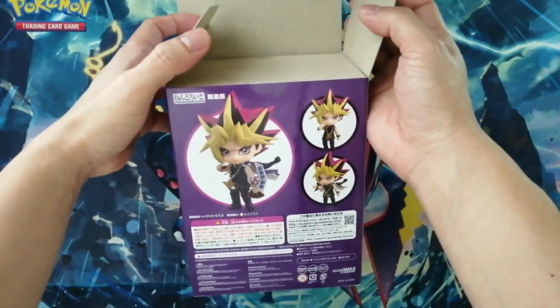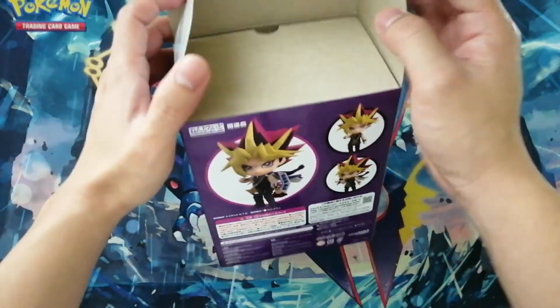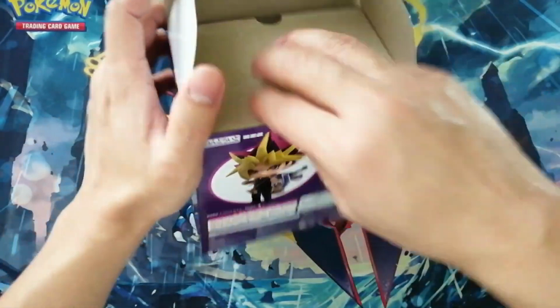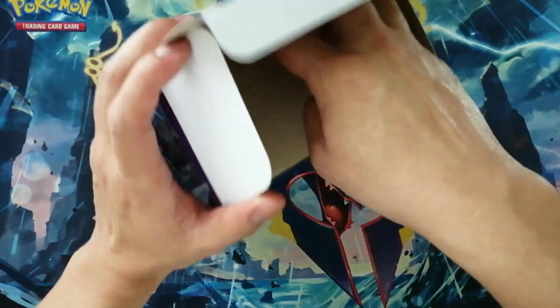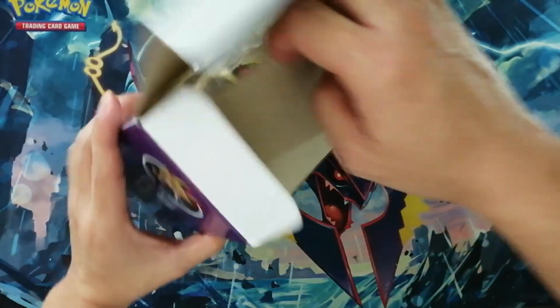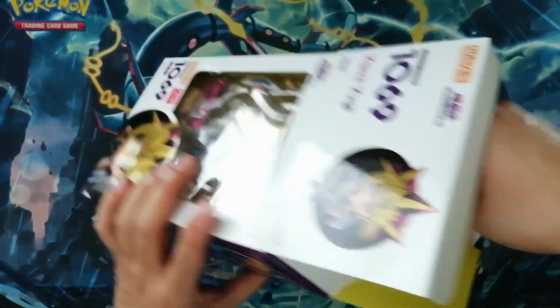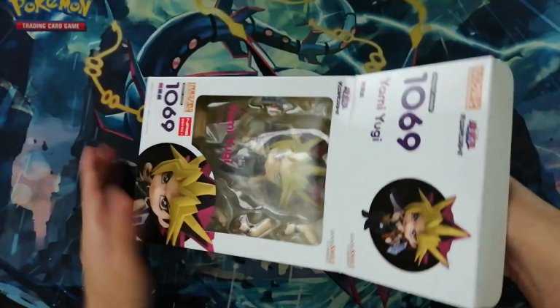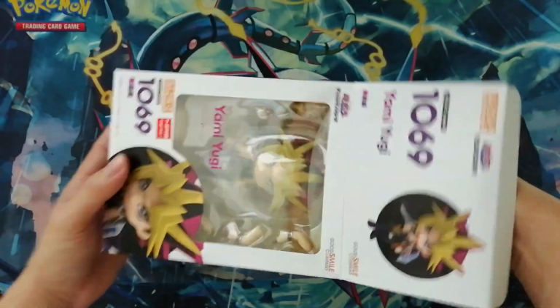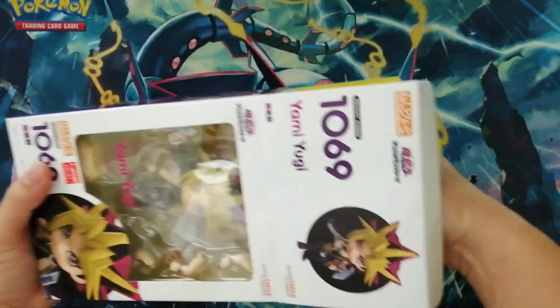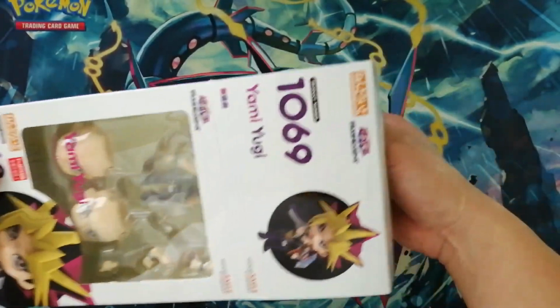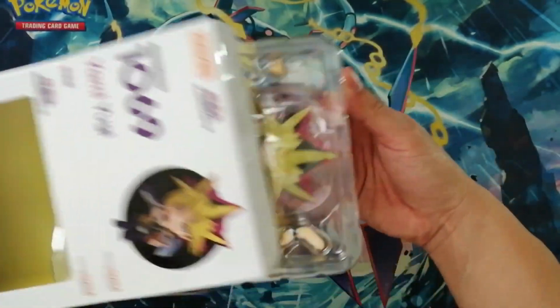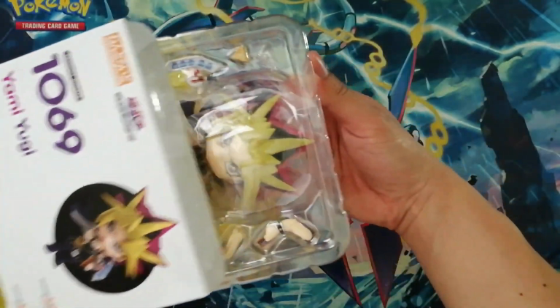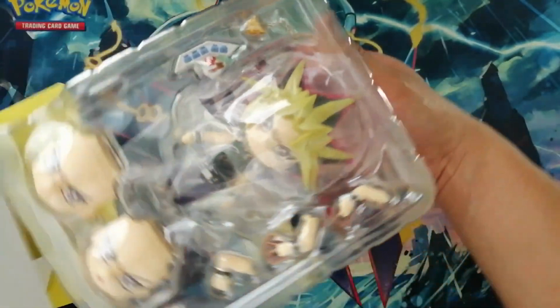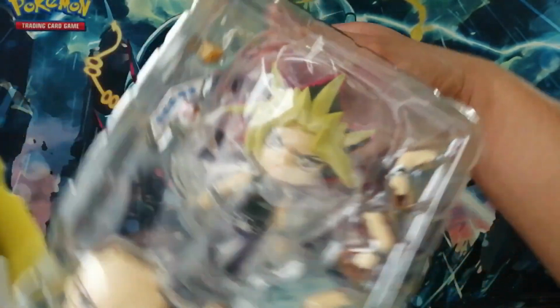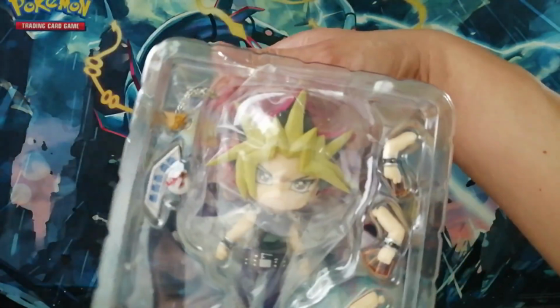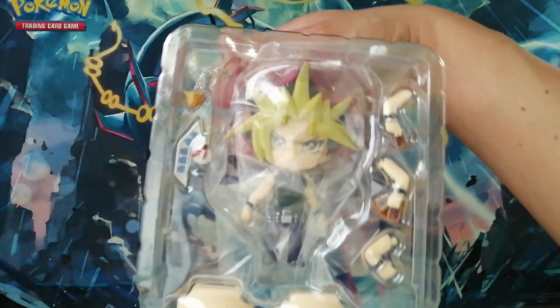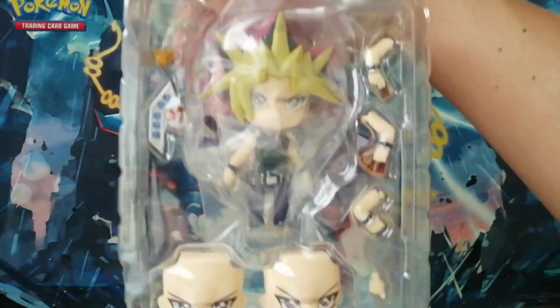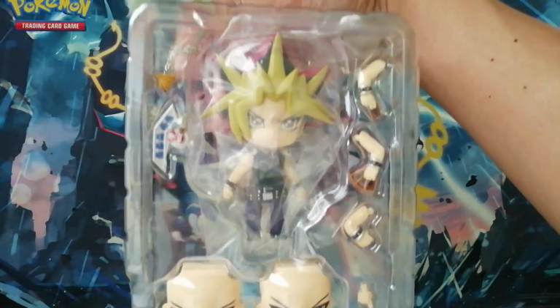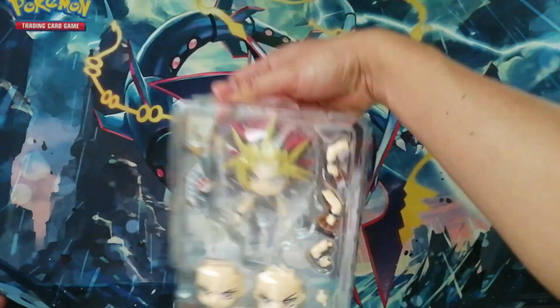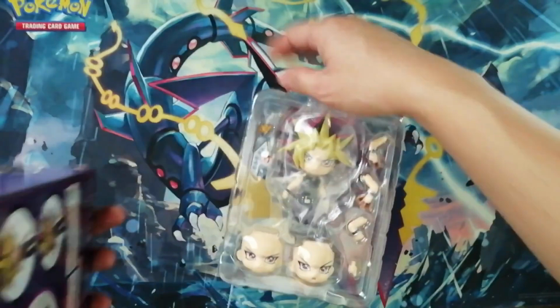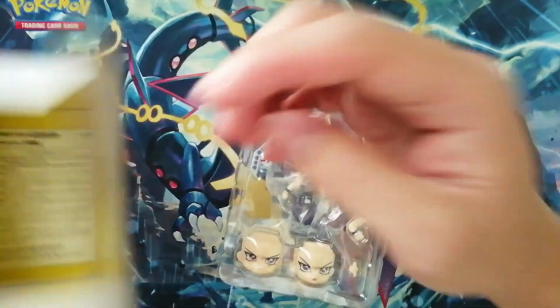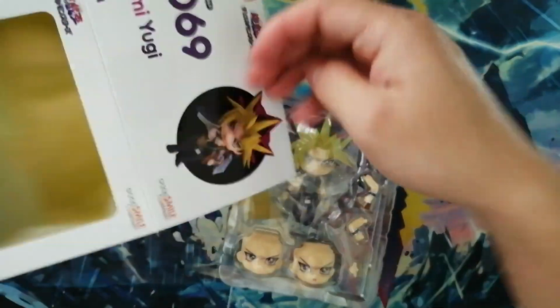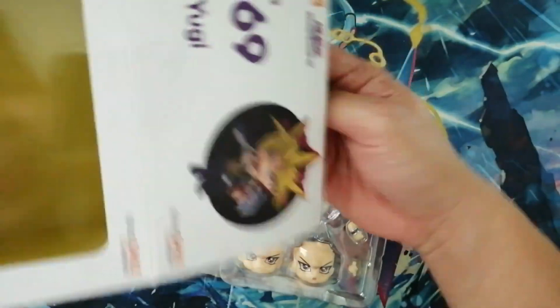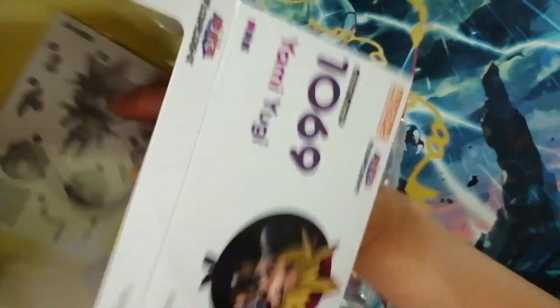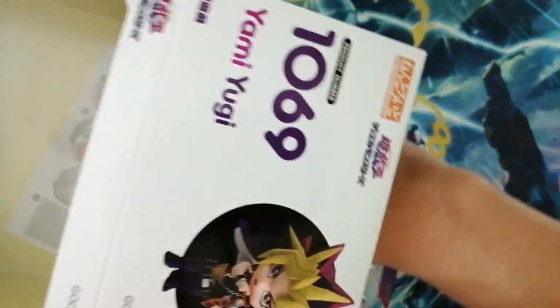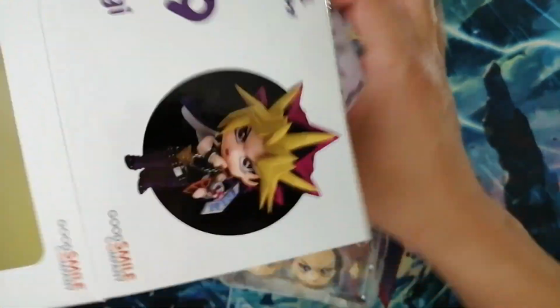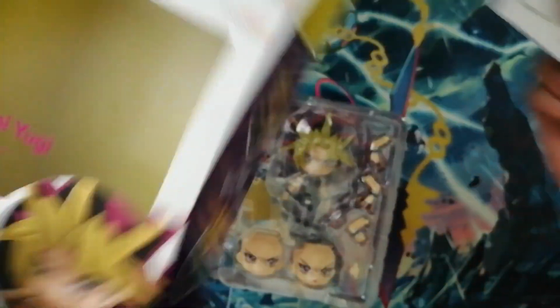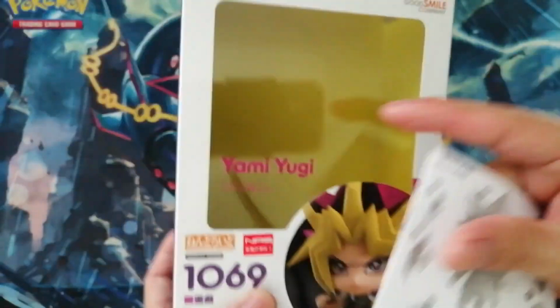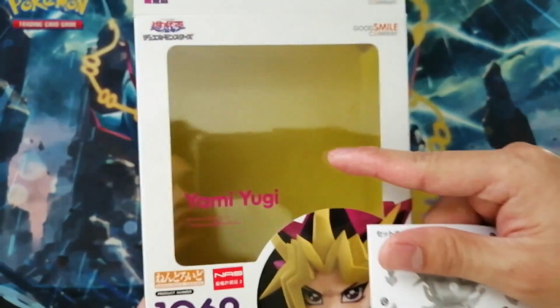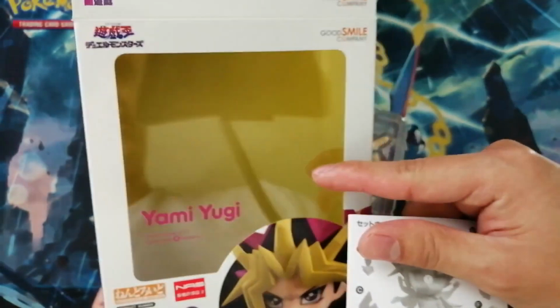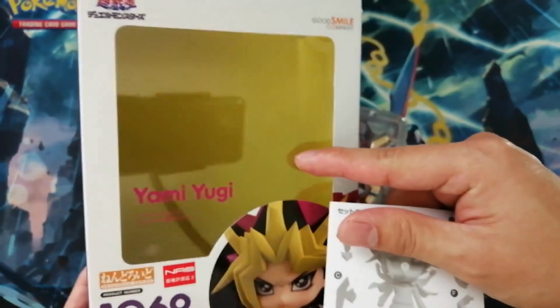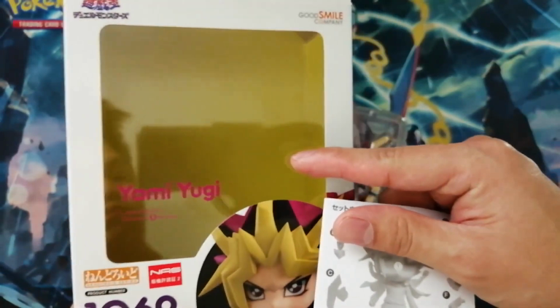I really like his design. It doesn't have that many accessories, but I love the yellow background.